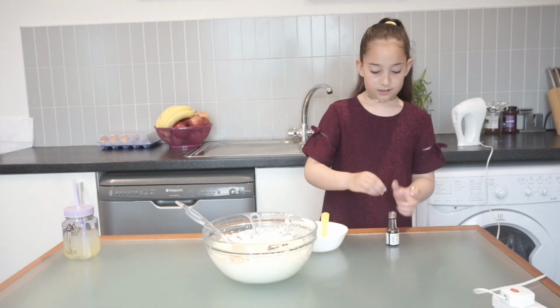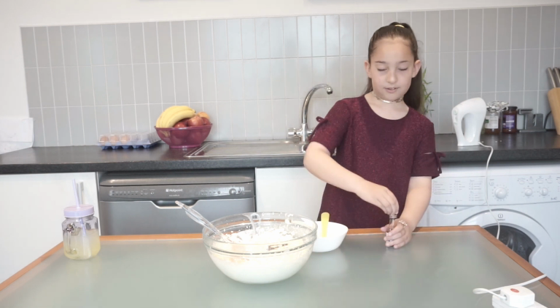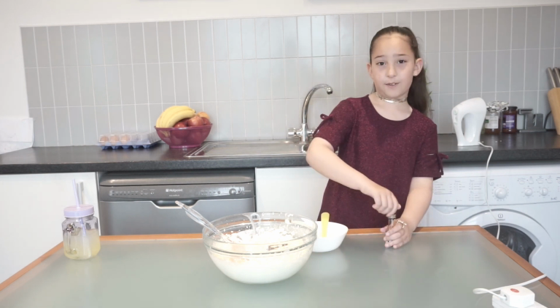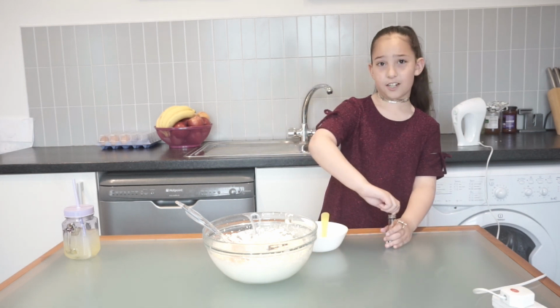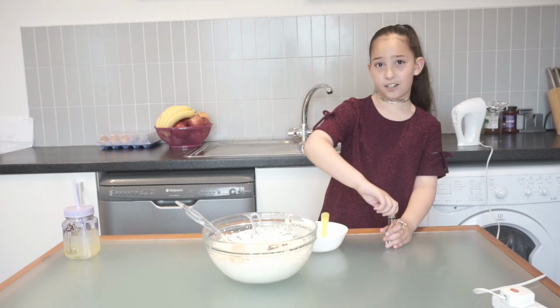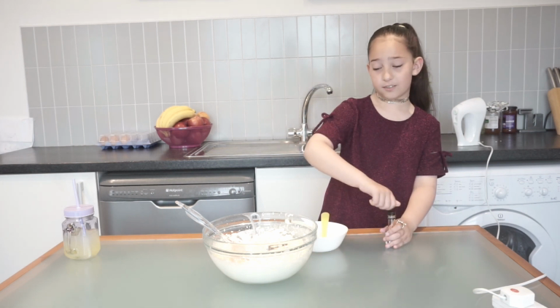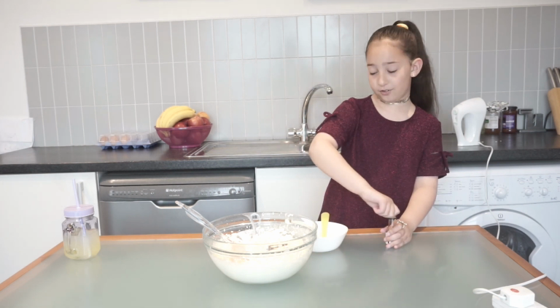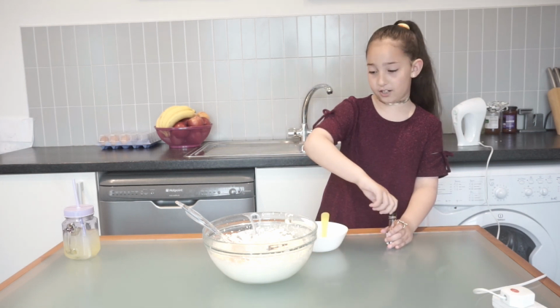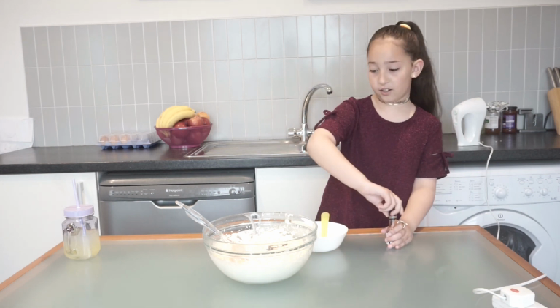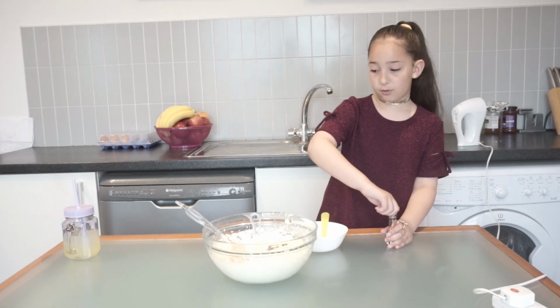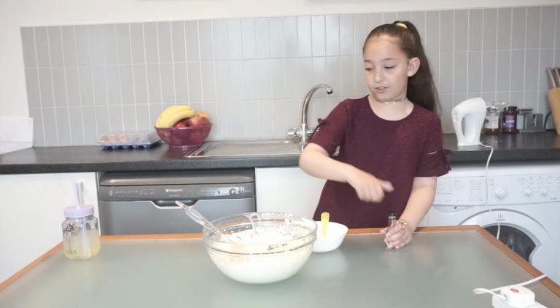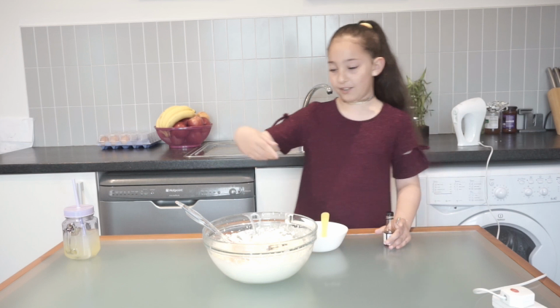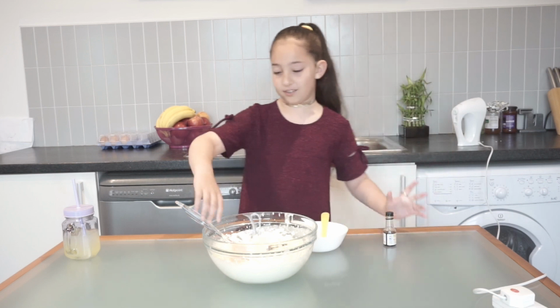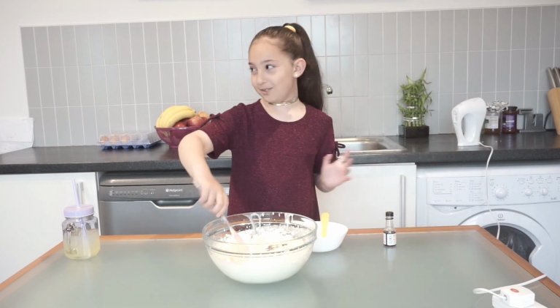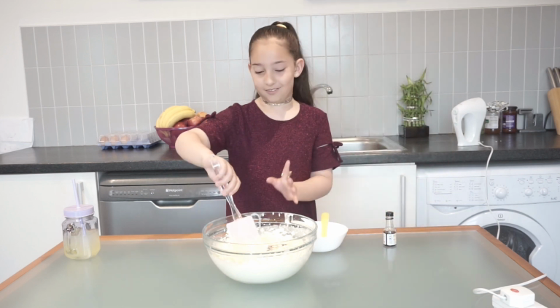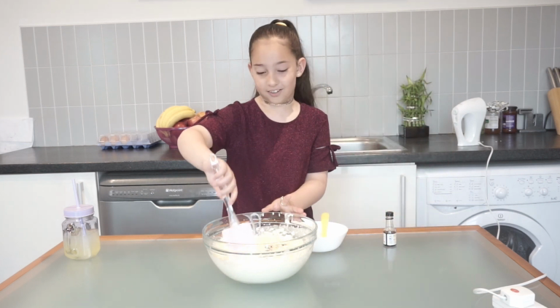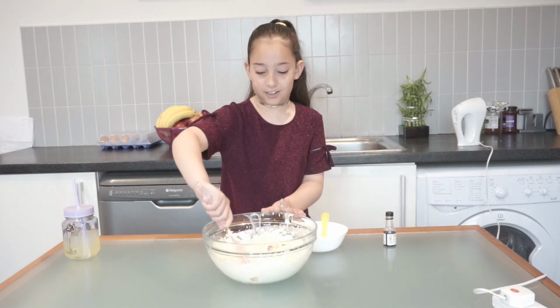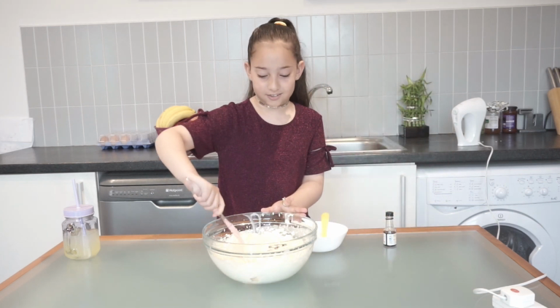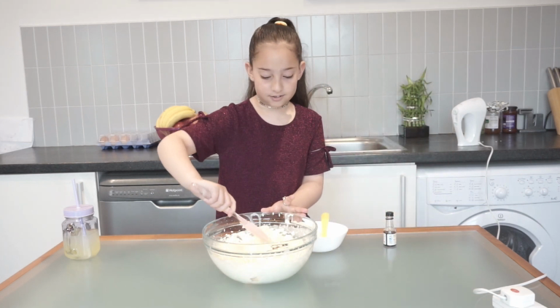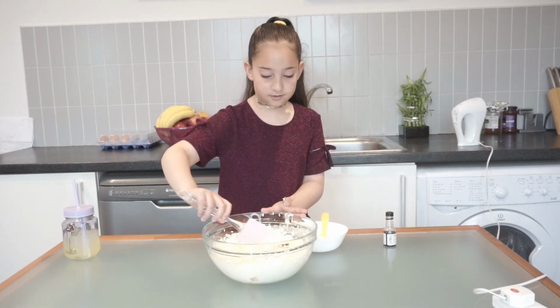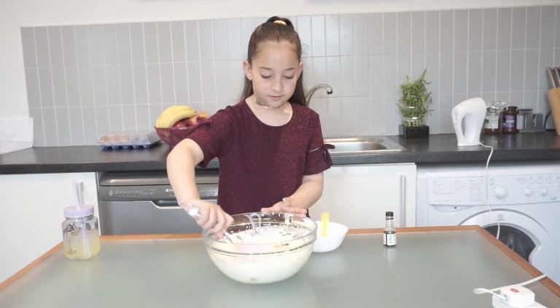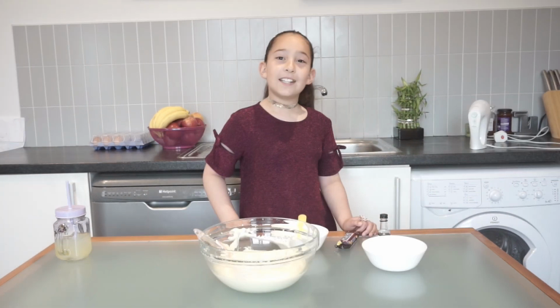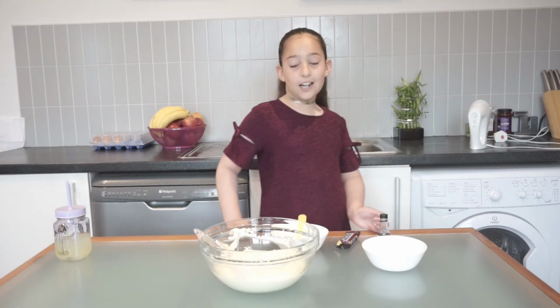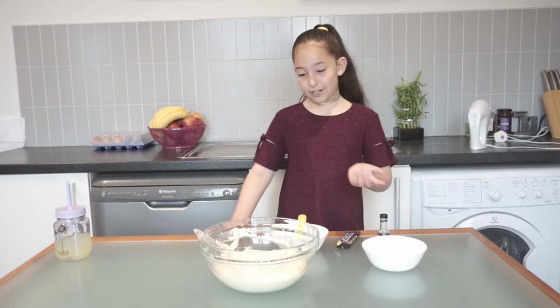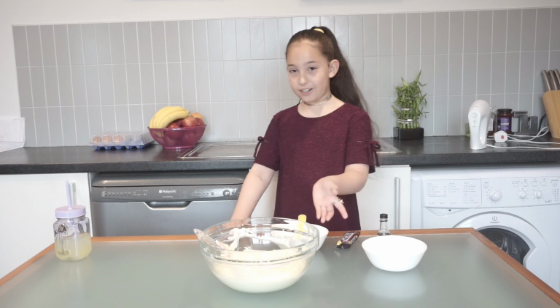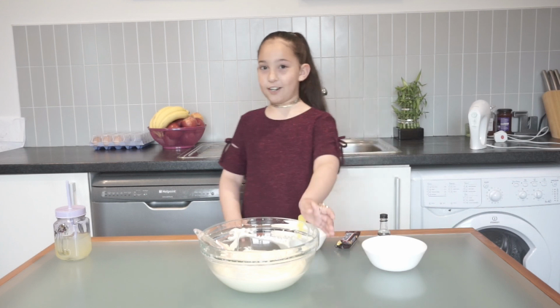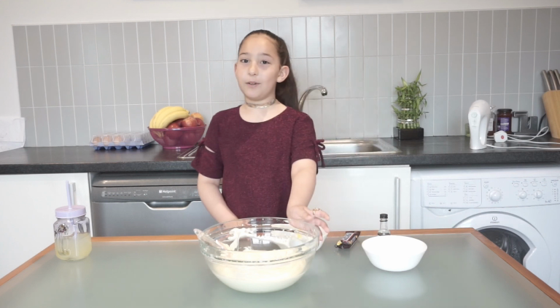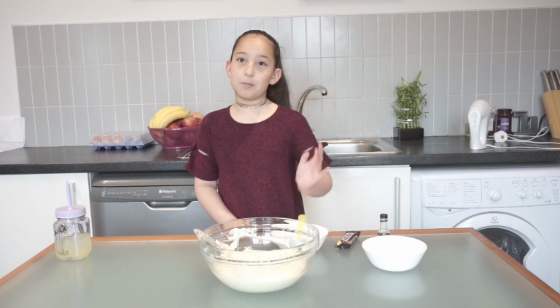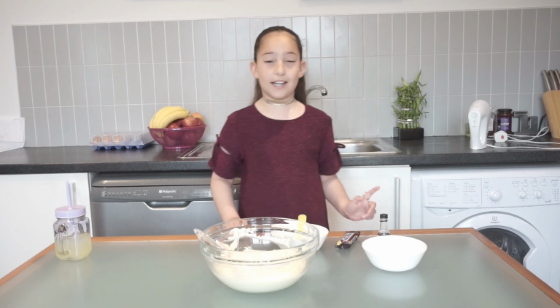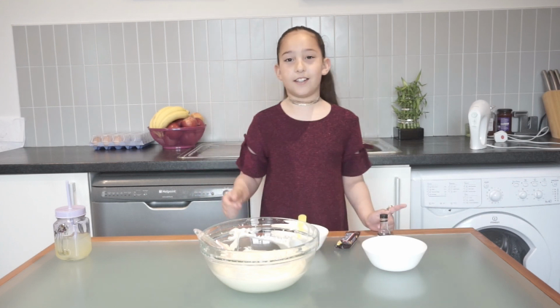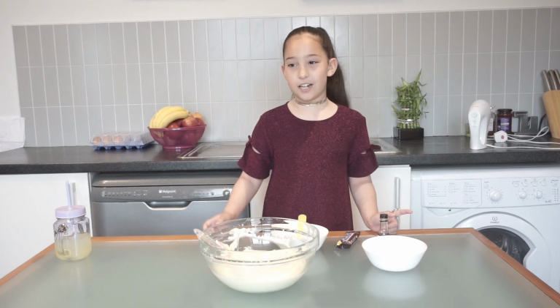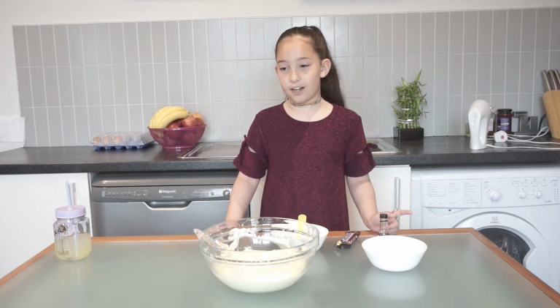Now we're going to fold it in, guys — fold the whipping cream into this. Now that our mixture is ready, we're going to put it in the container.